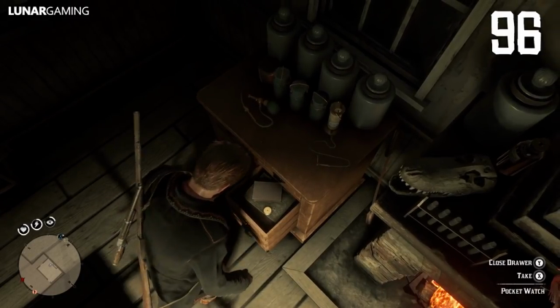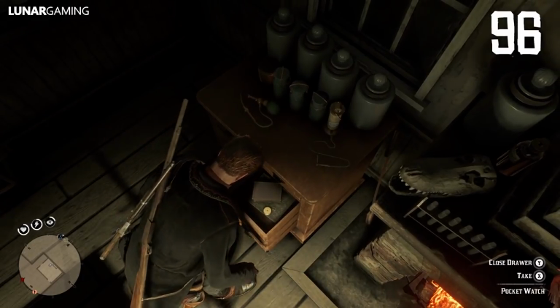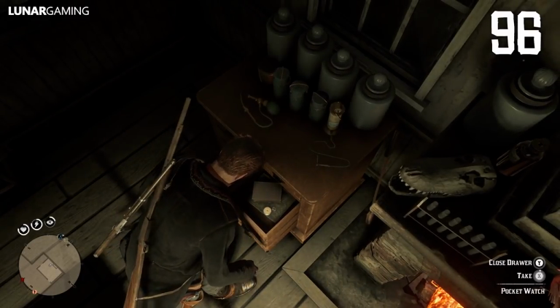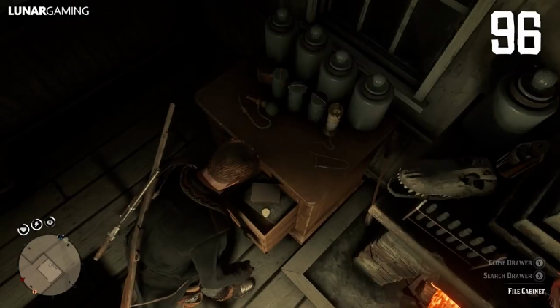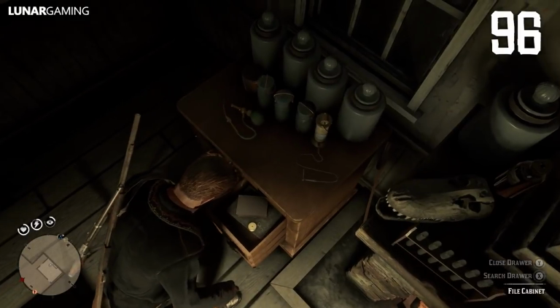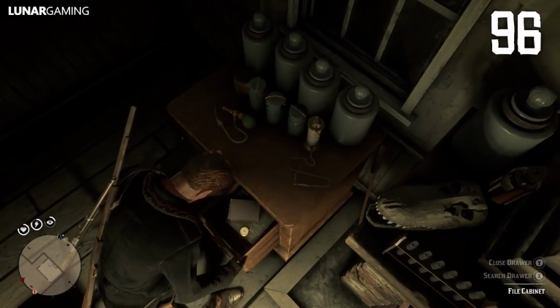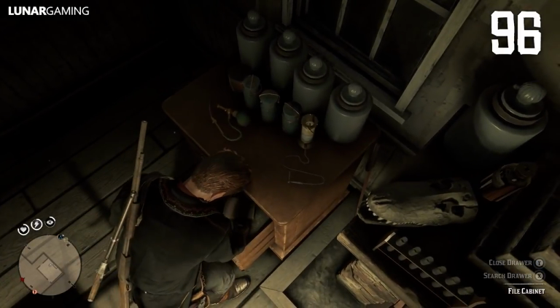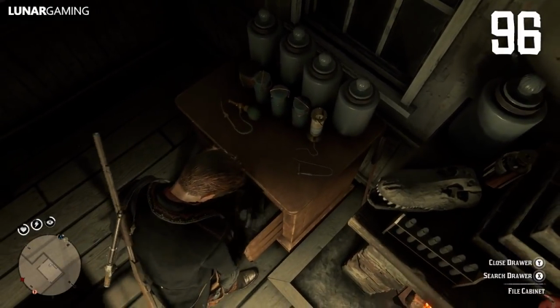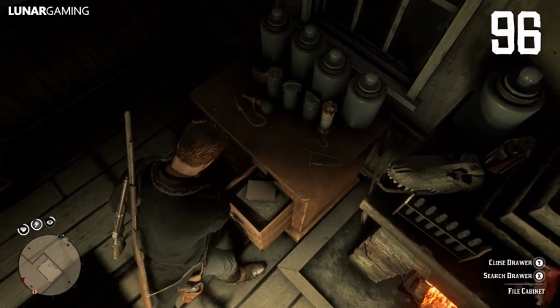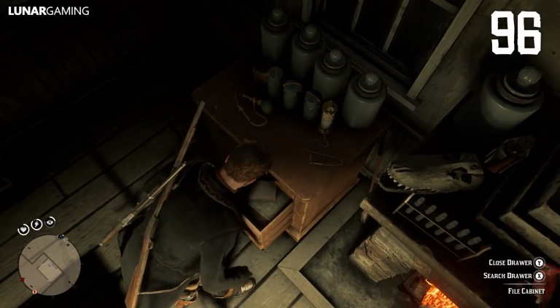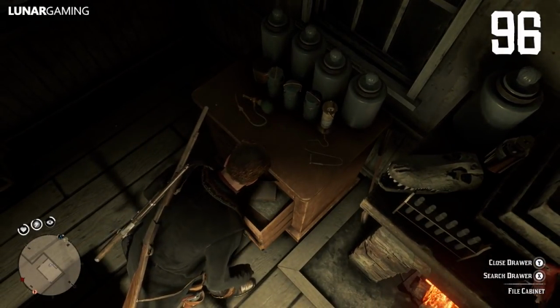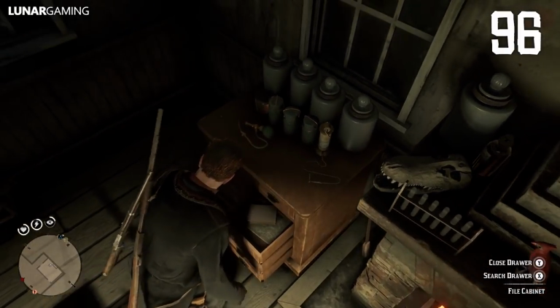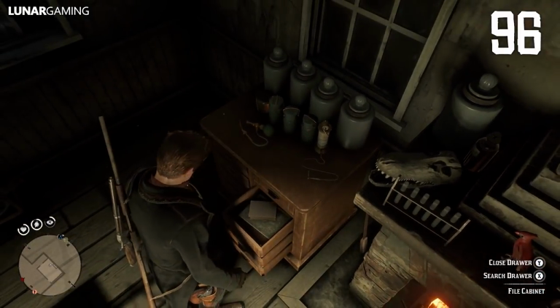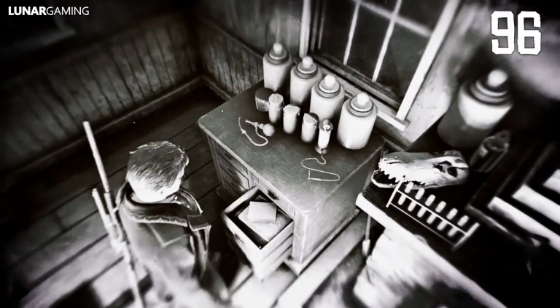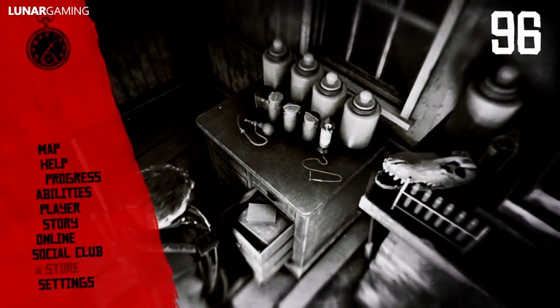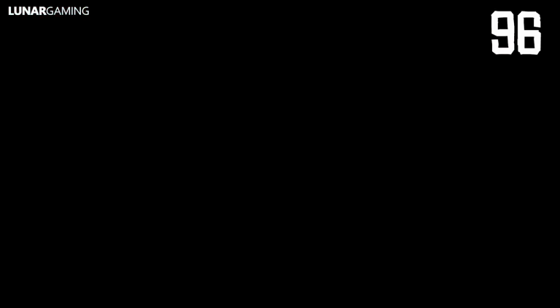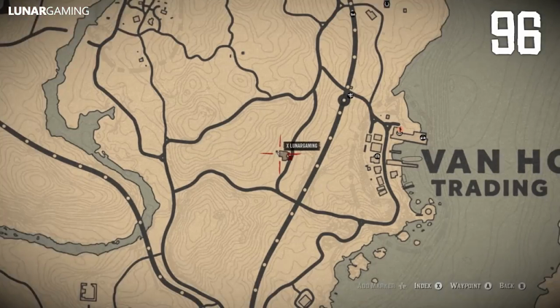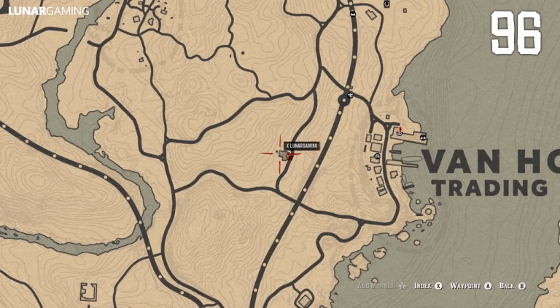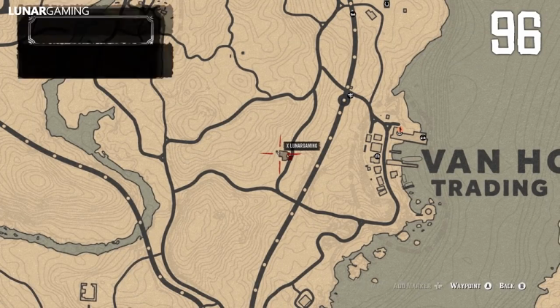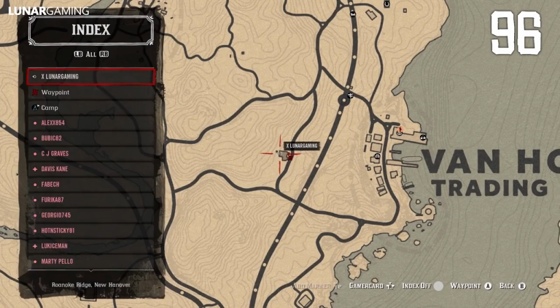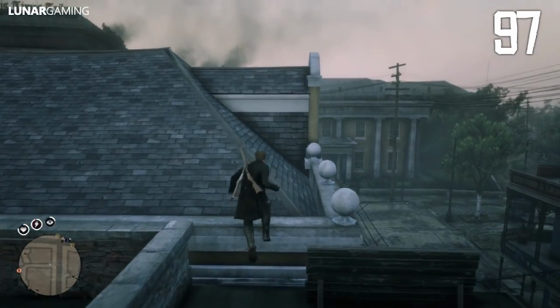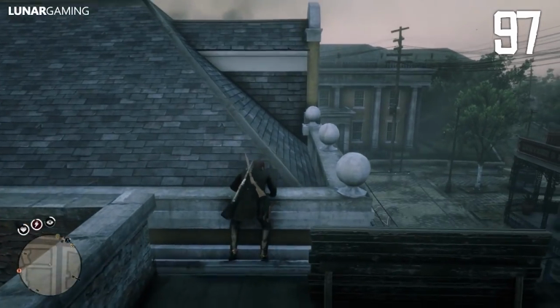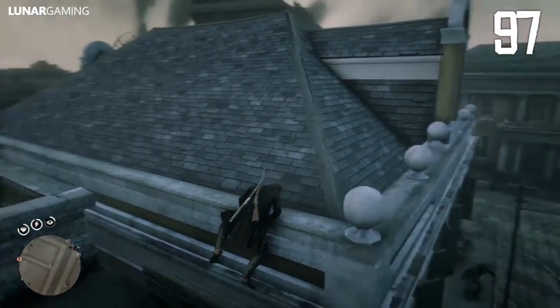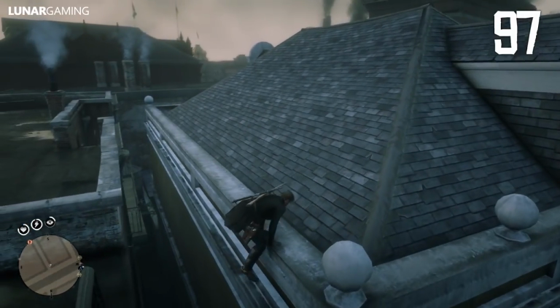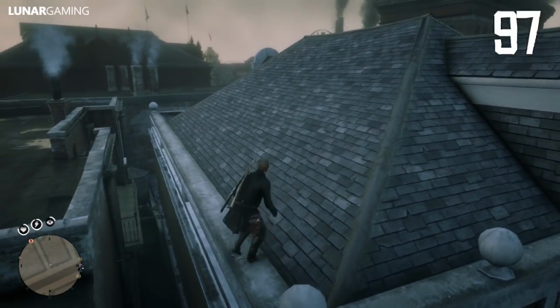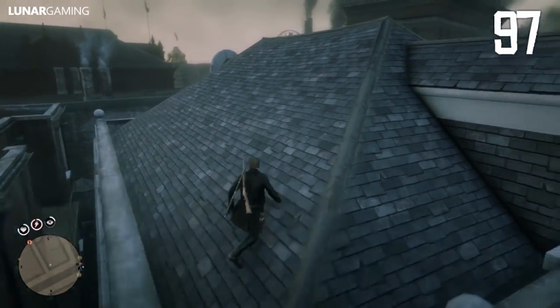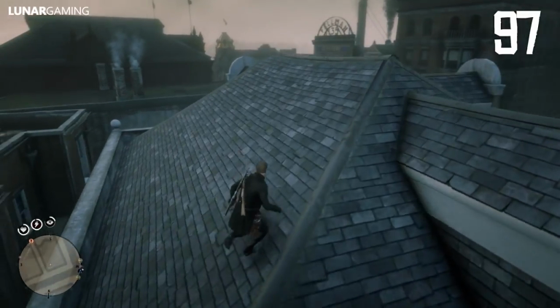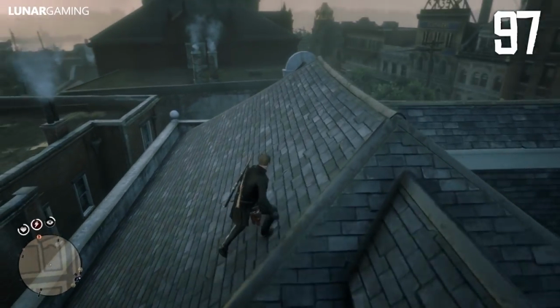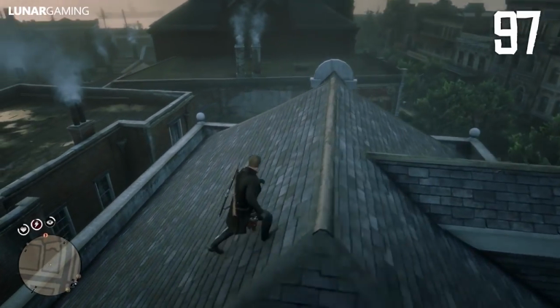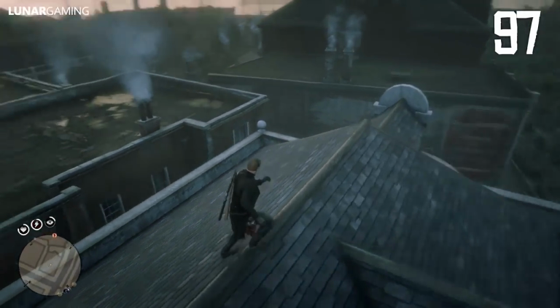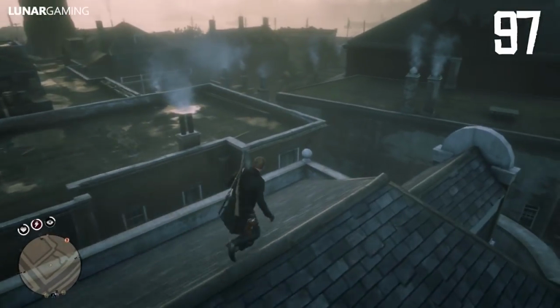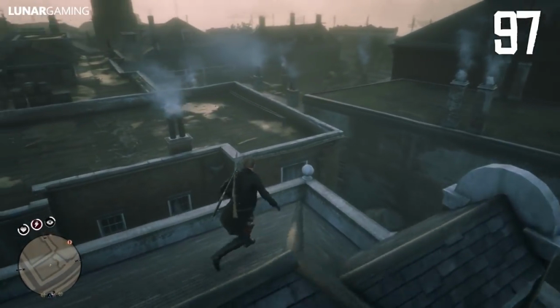Checking the time in game requires a pocket watch which costs one gold bar, but you can get one for free at a specific location. When jumping you can grab onto most ledges, which makes getting around Saint Denis on the rooftops a lot more fun.